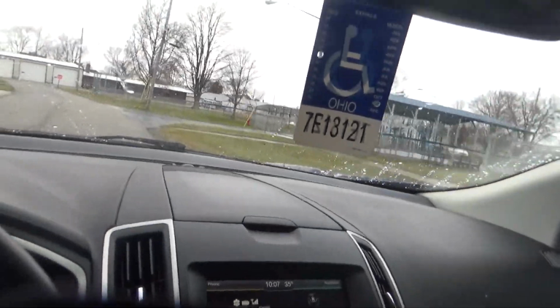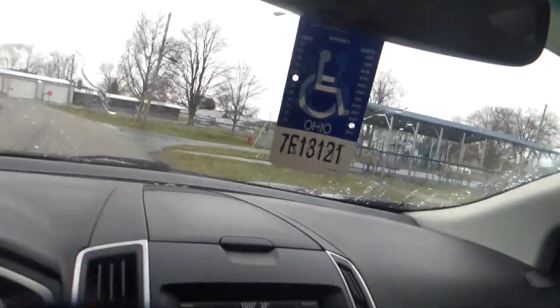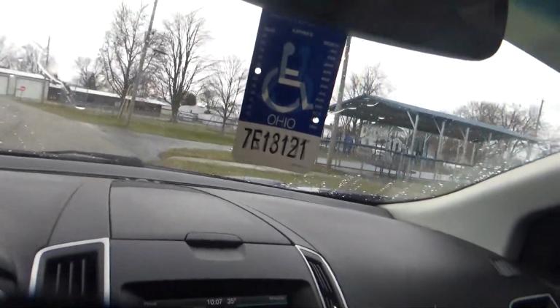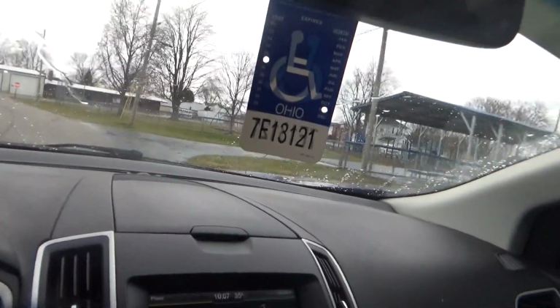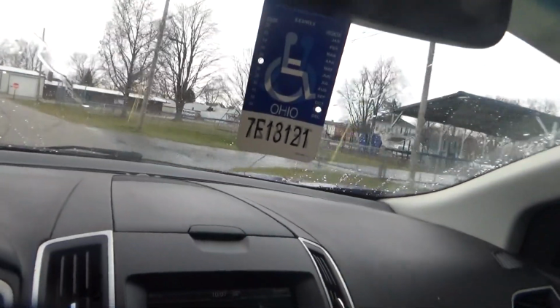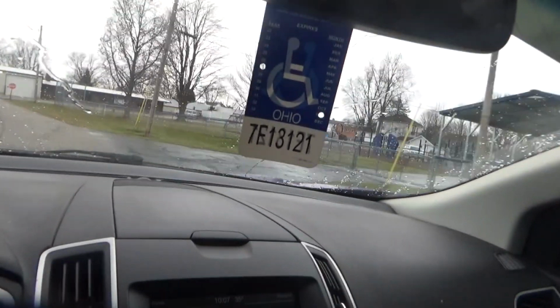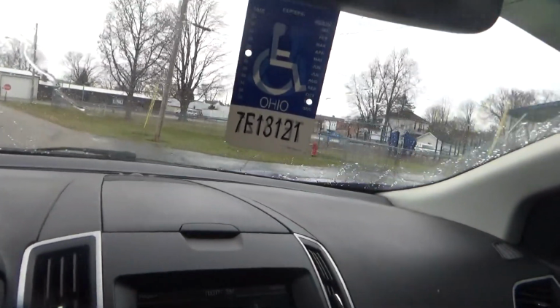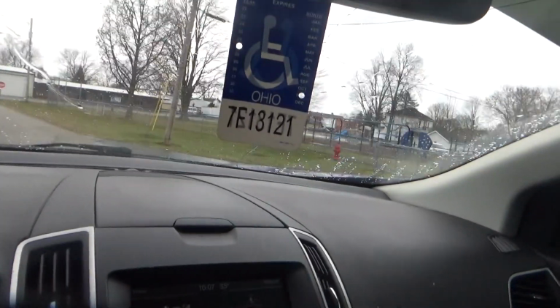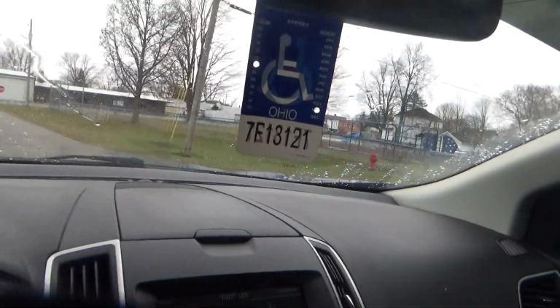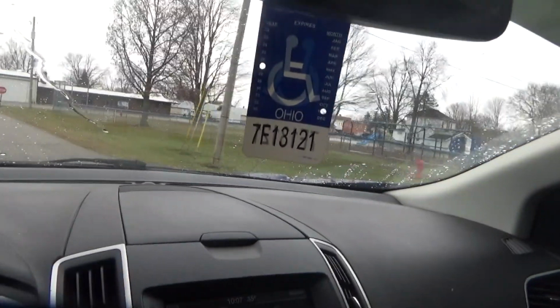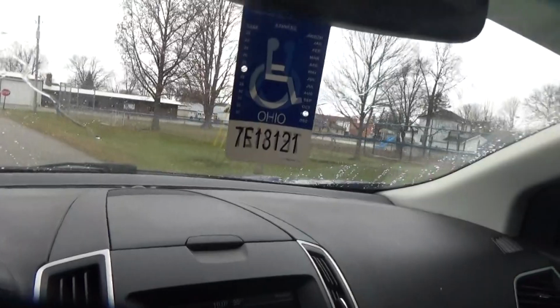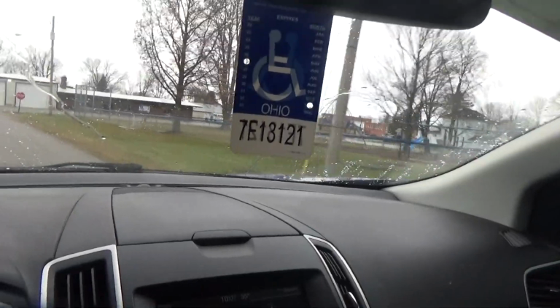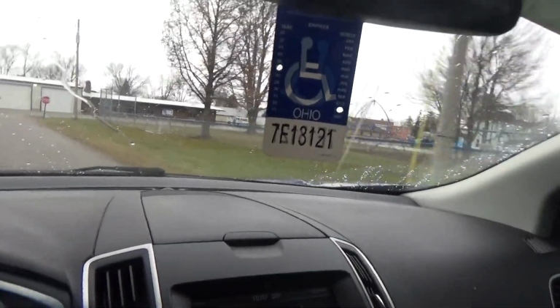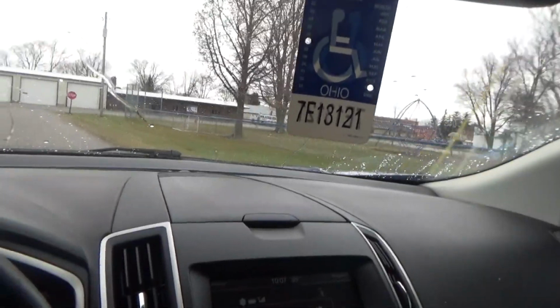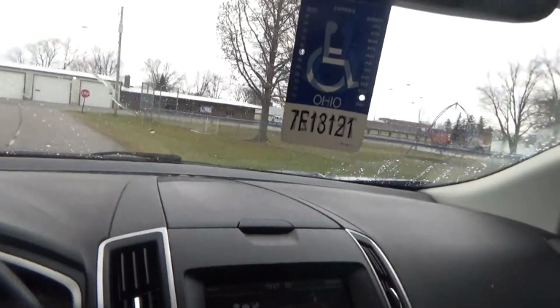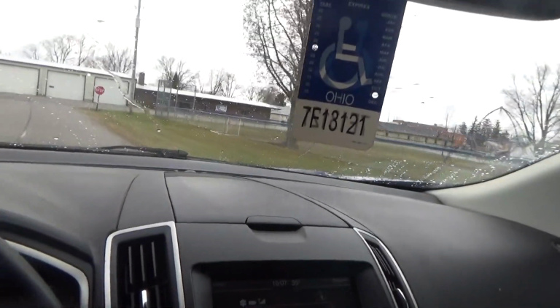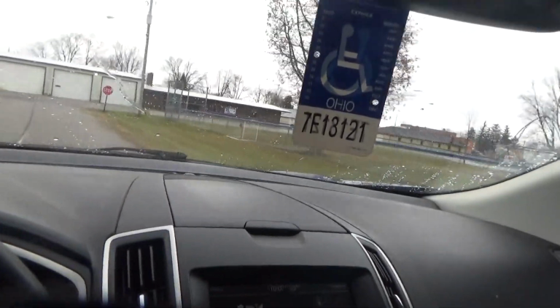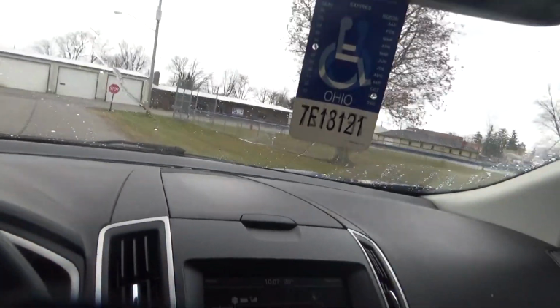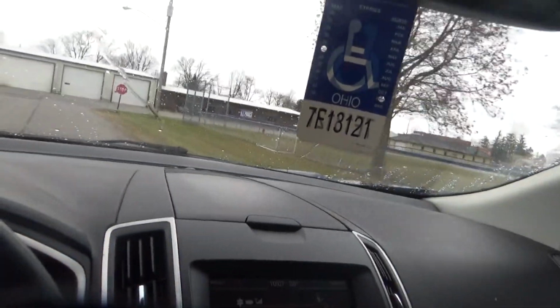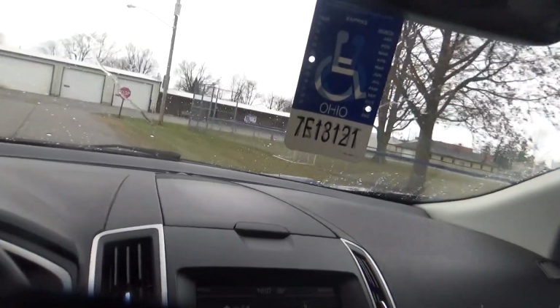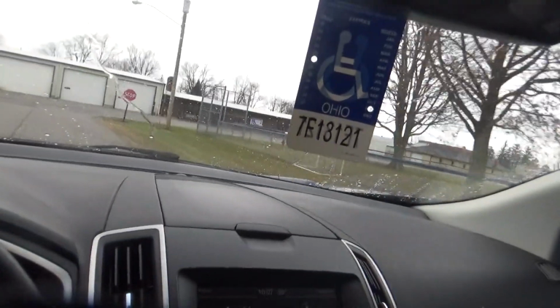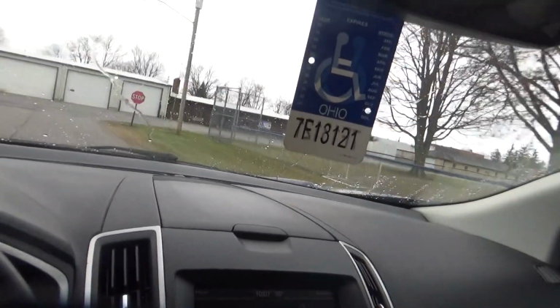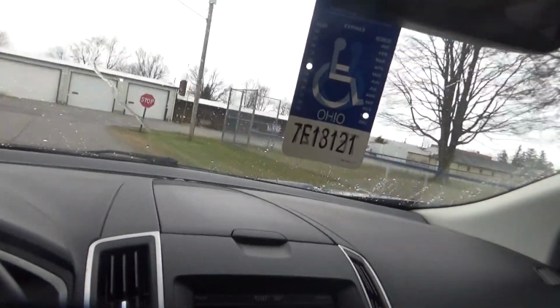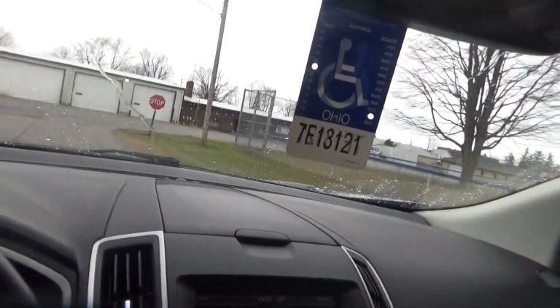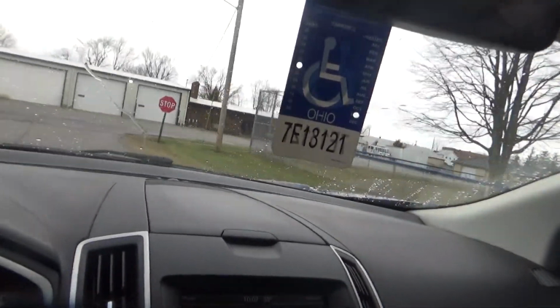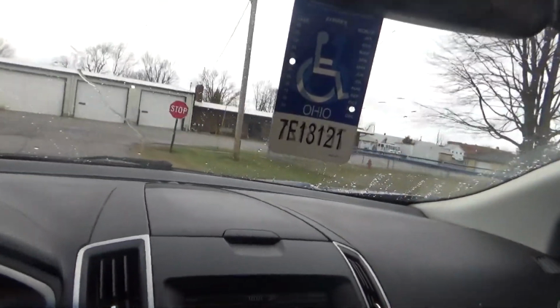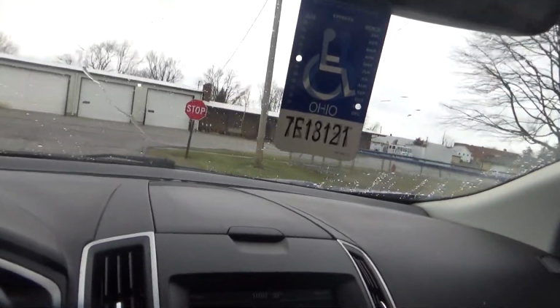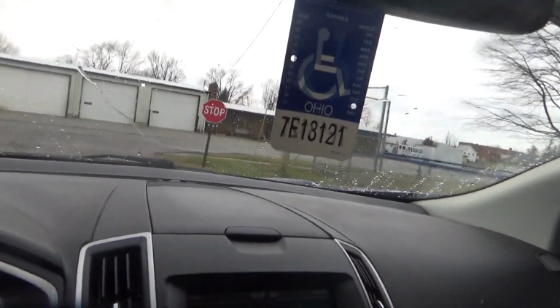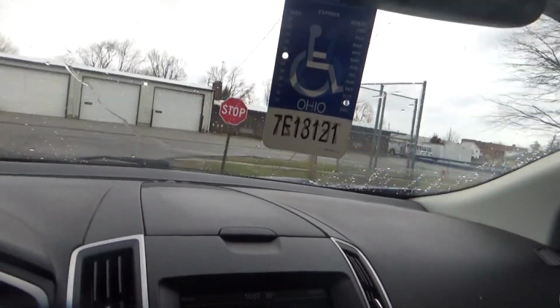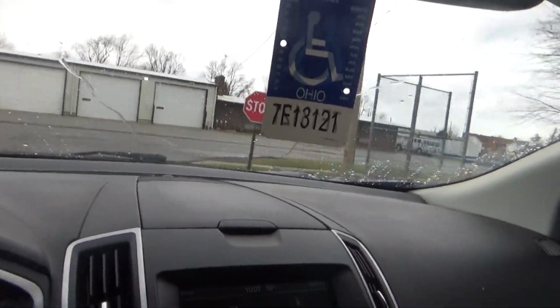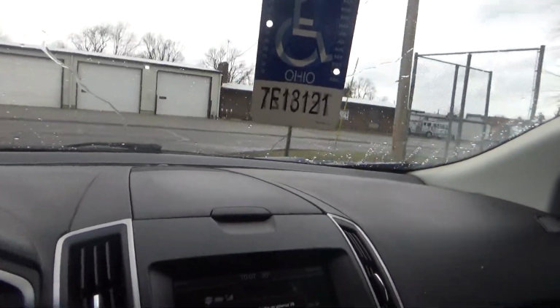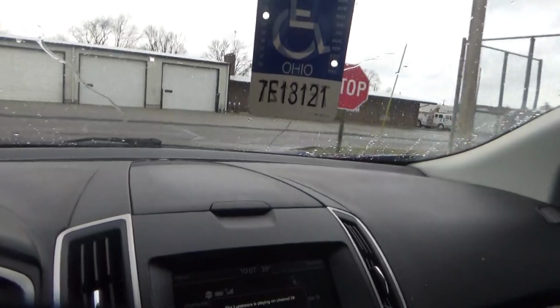The only other option, if it keeps doing that, is to go to the Ford dealership and have them look at it — money that I don't have.